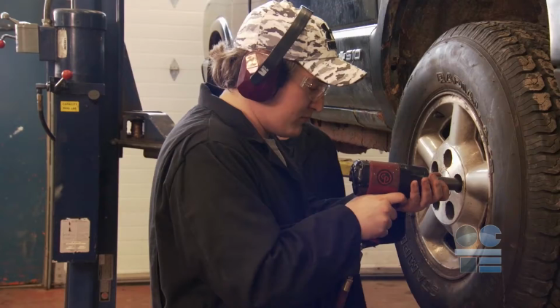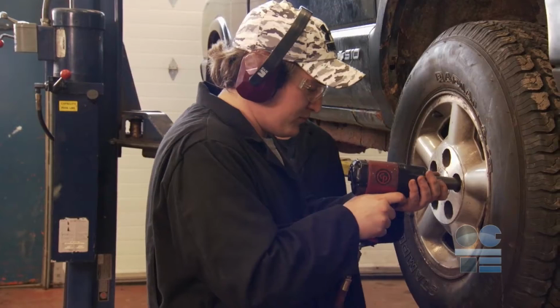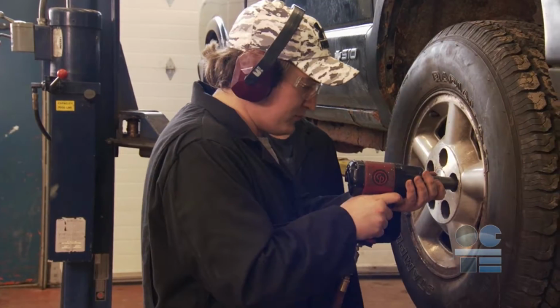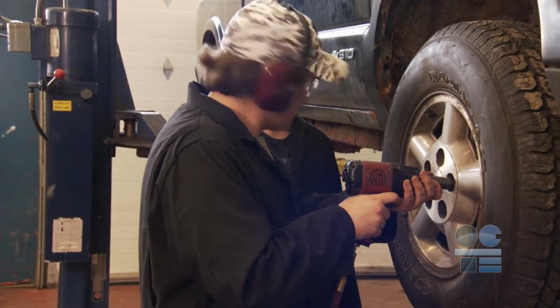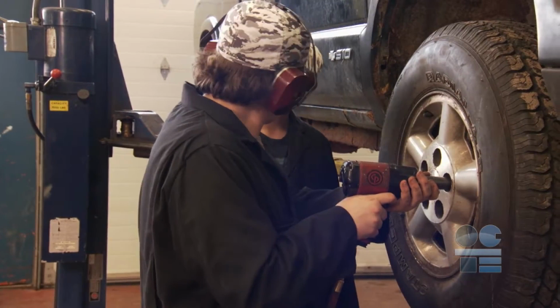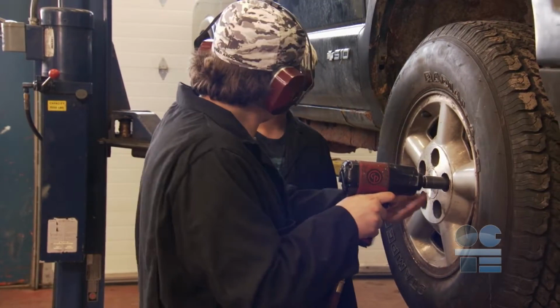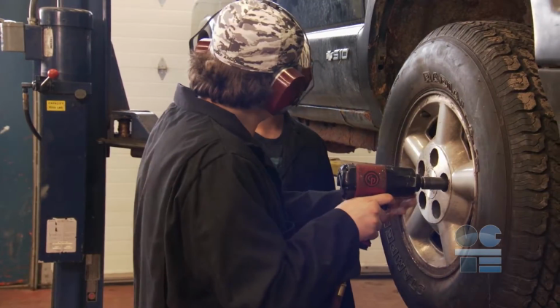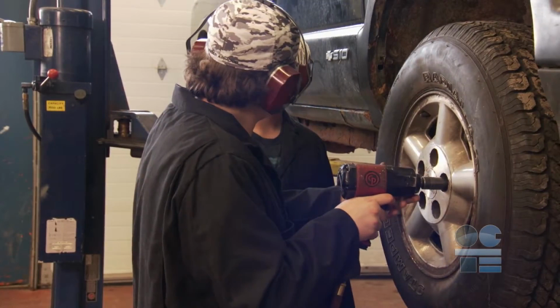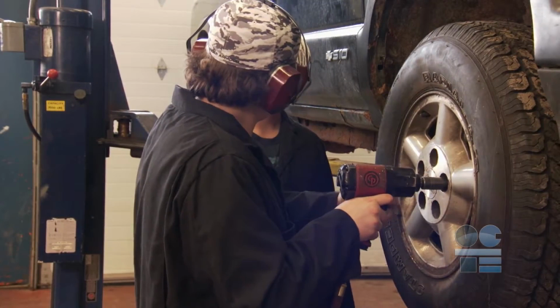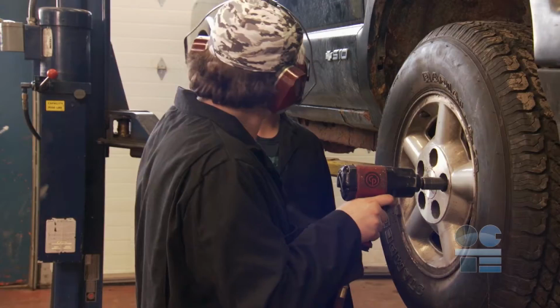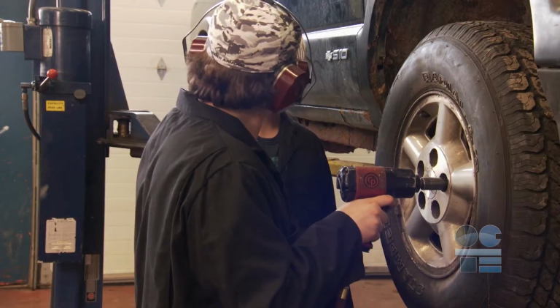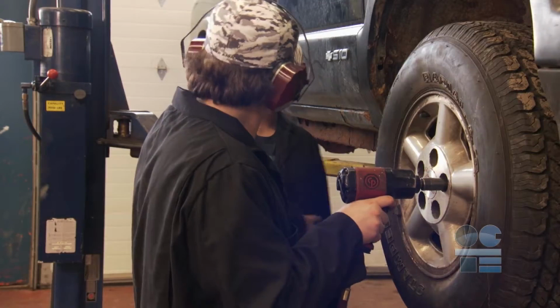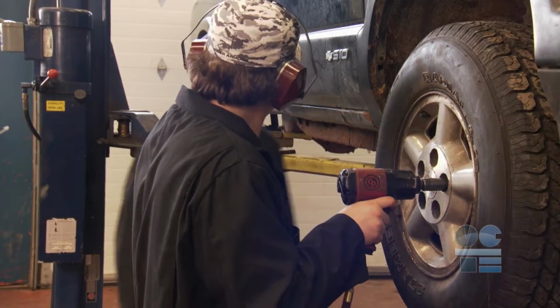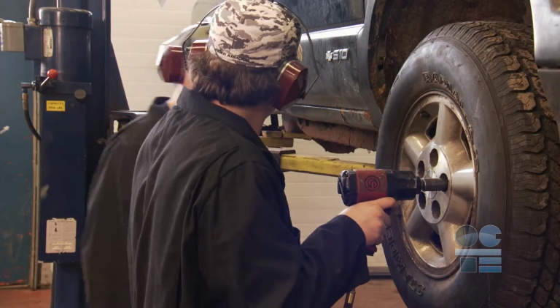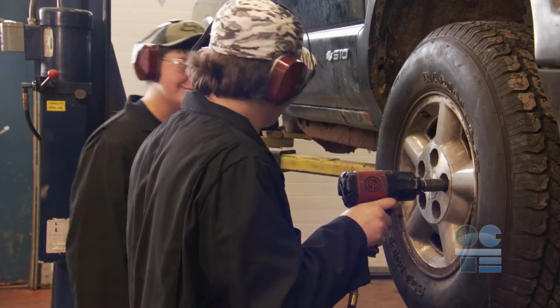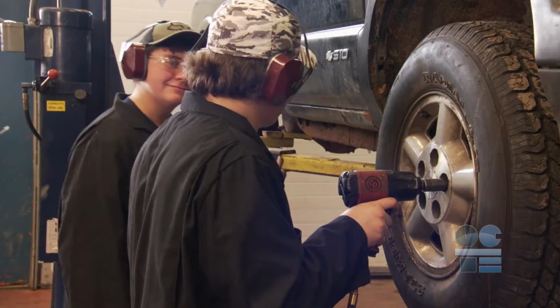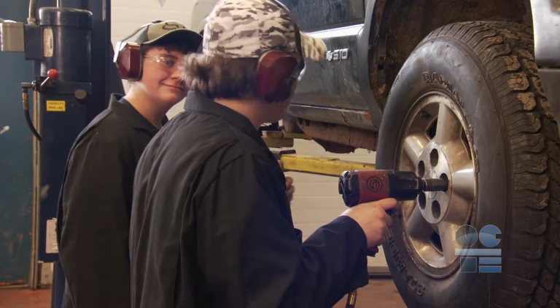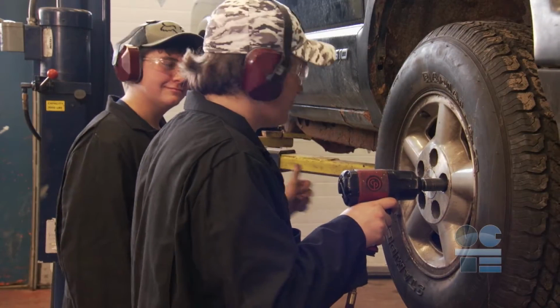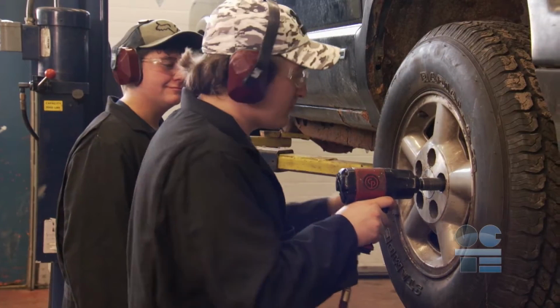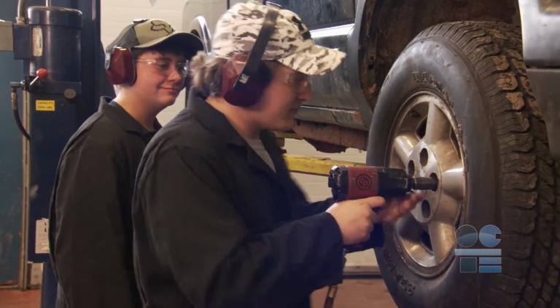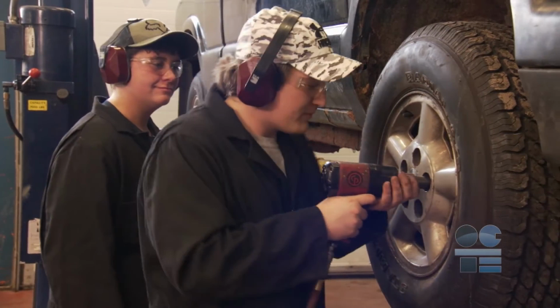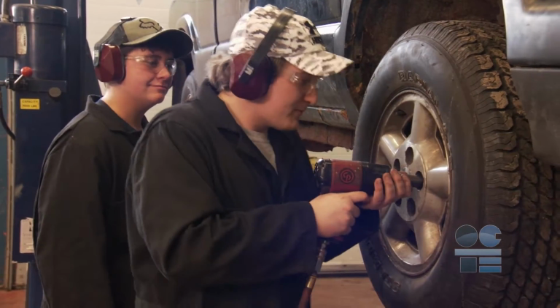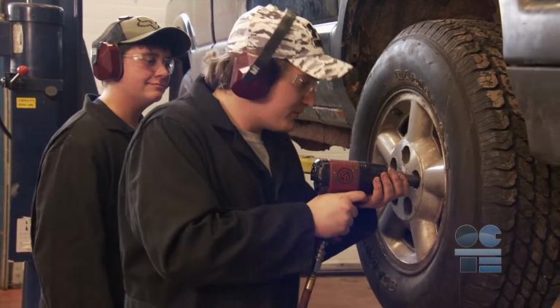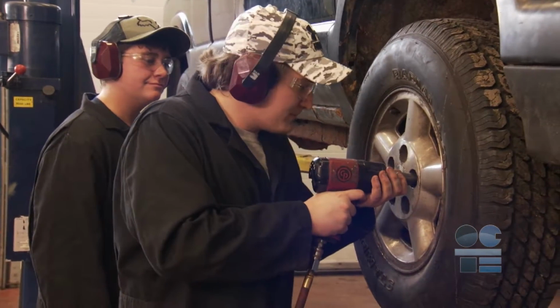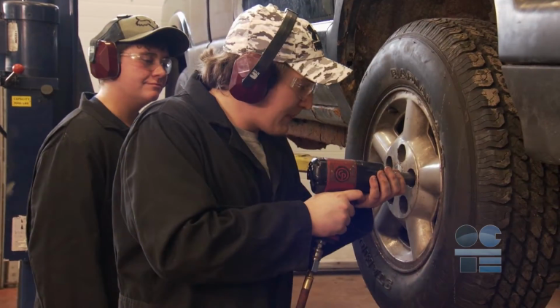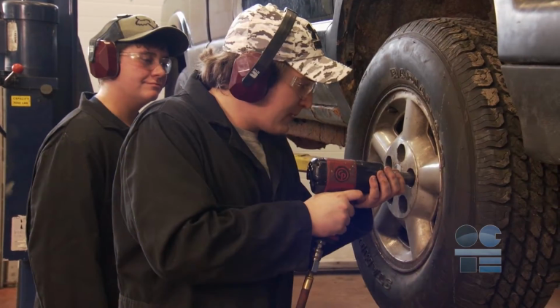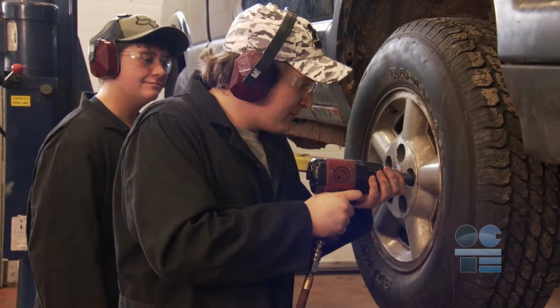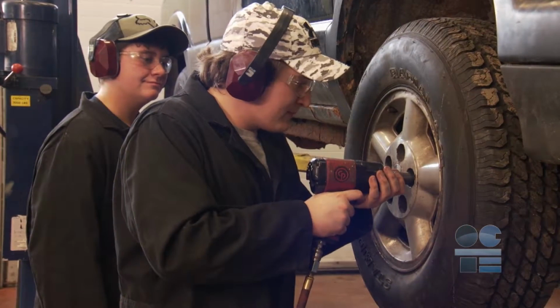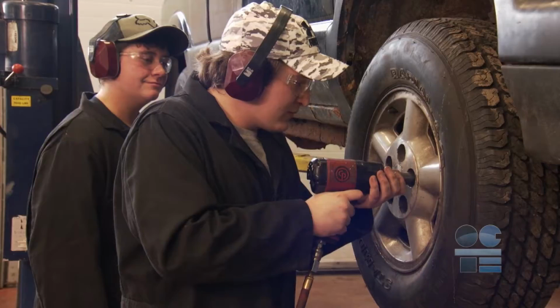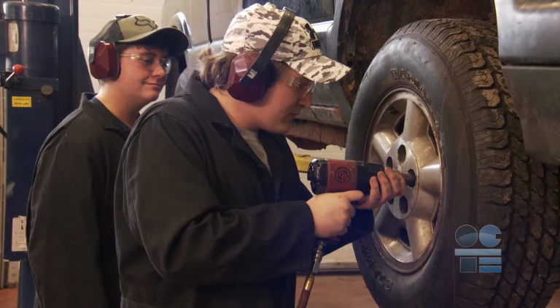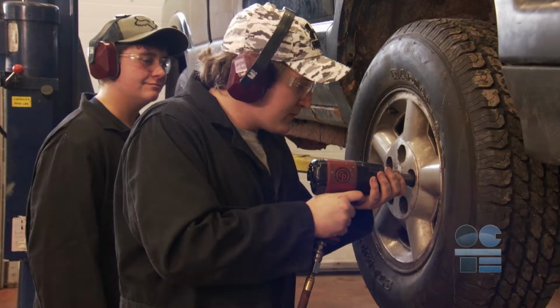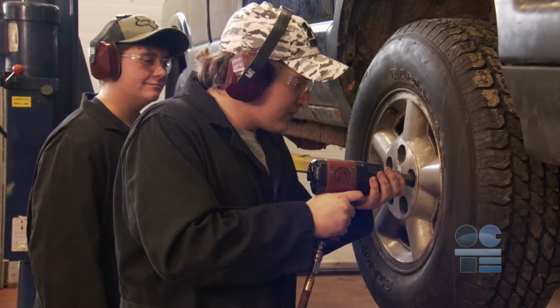Anyone else working in your area should stand in front or behind the impact gun. Standing beside the impact gun will put them at risk of being hit by flying materials.